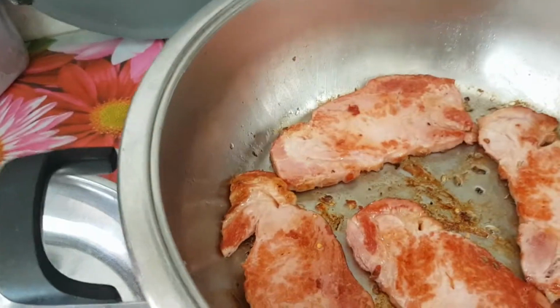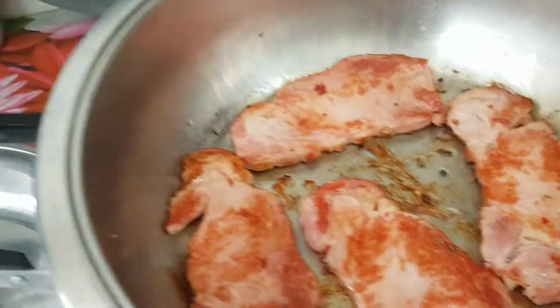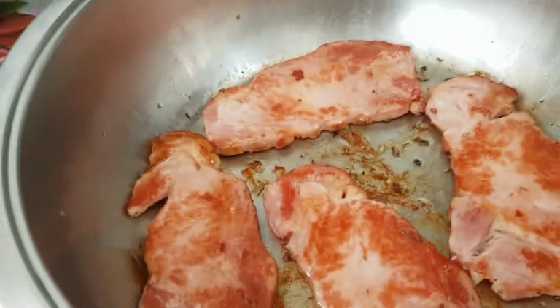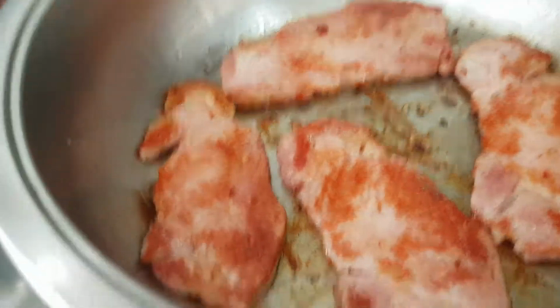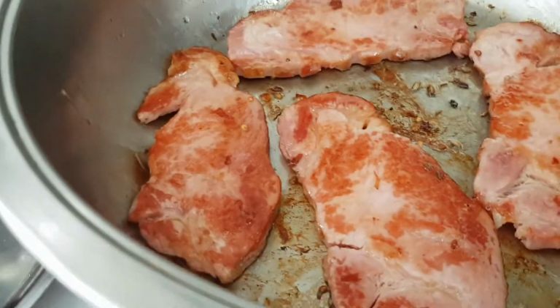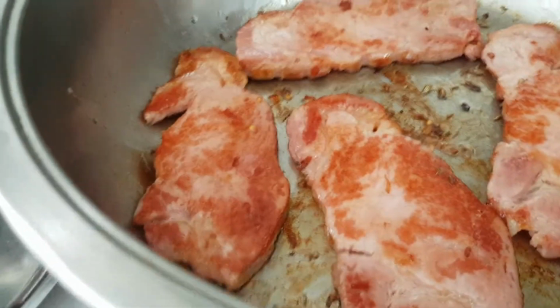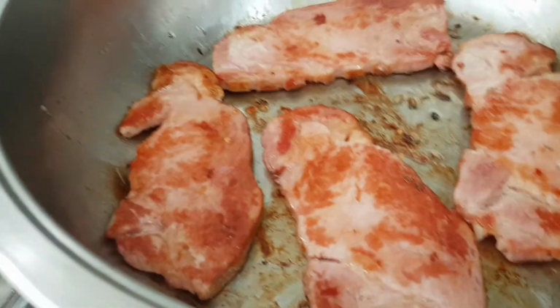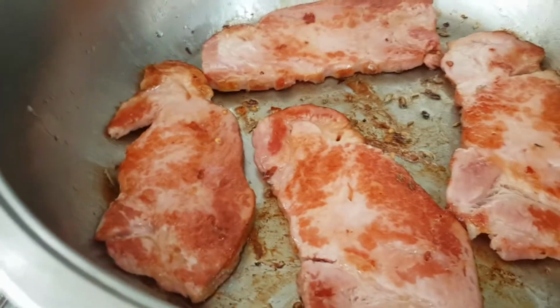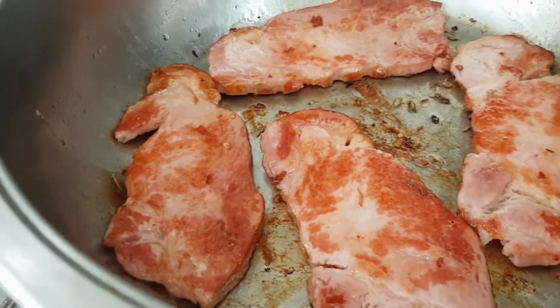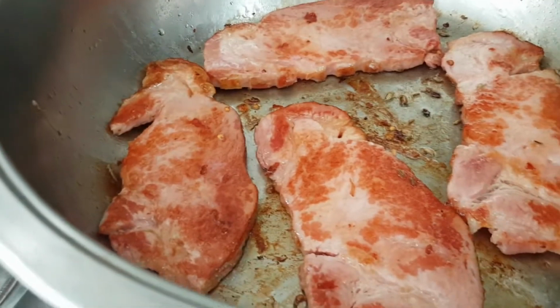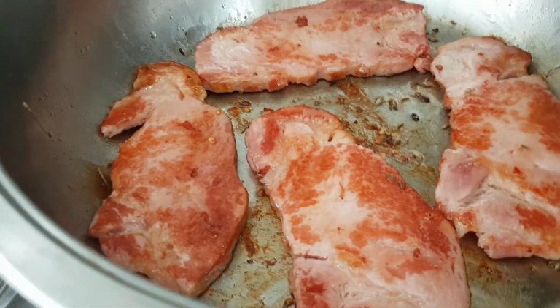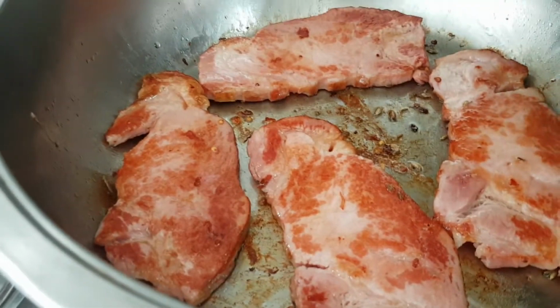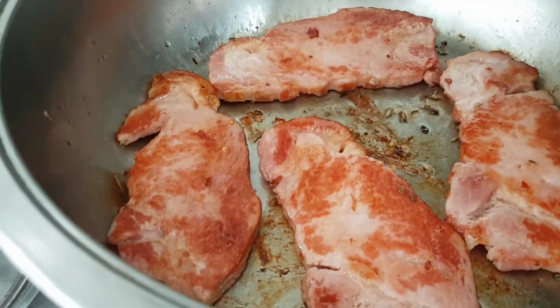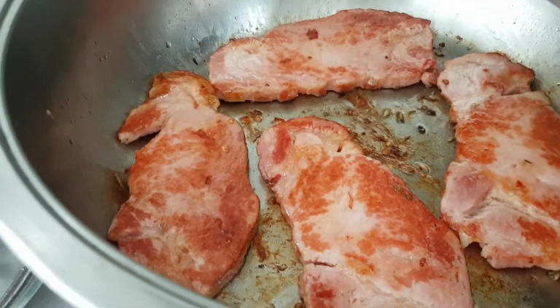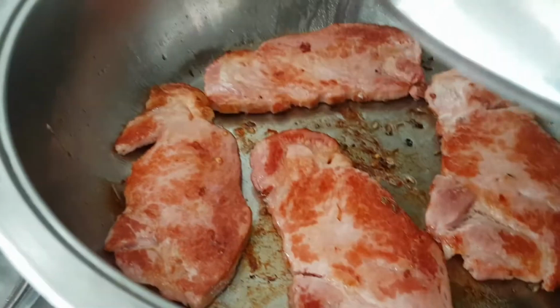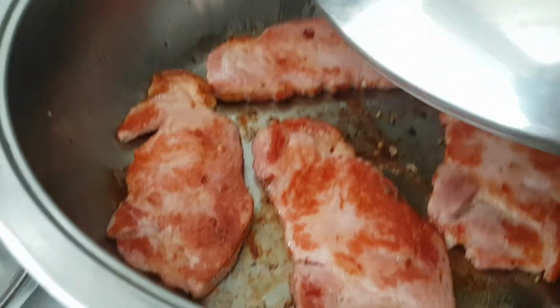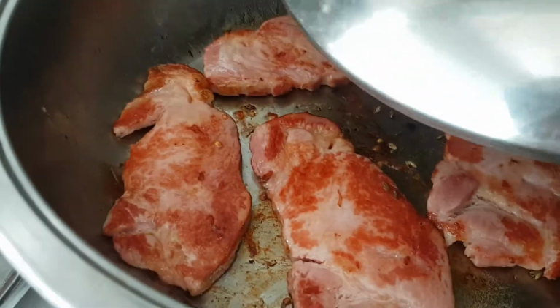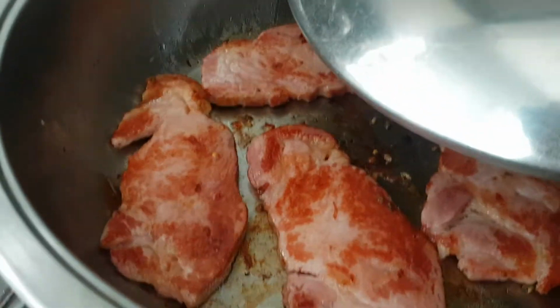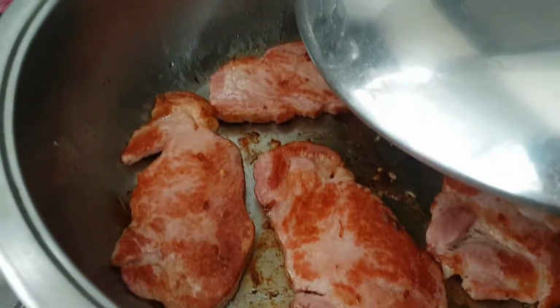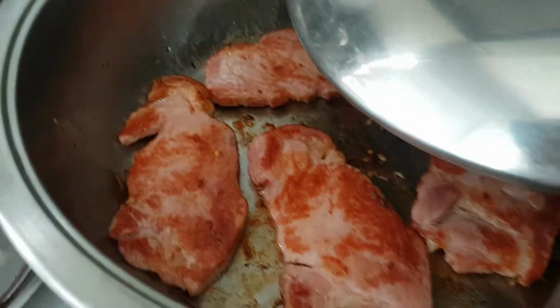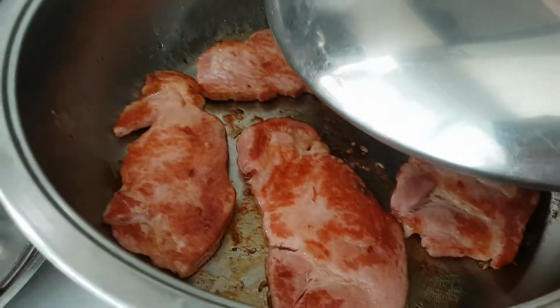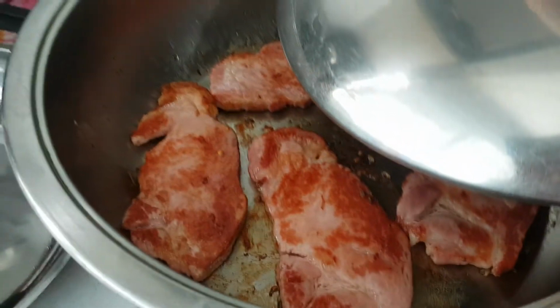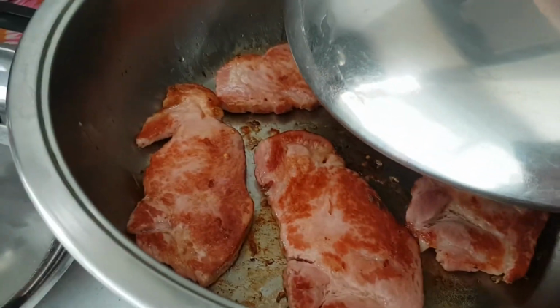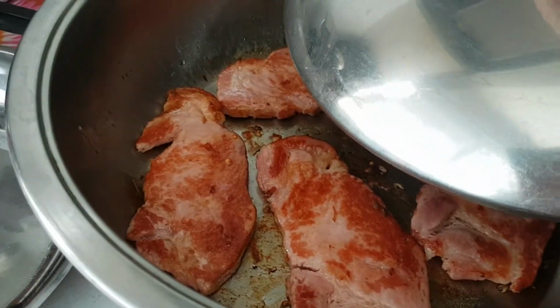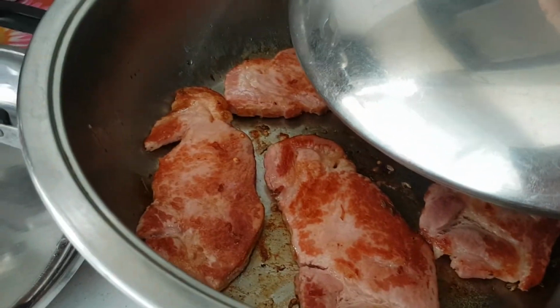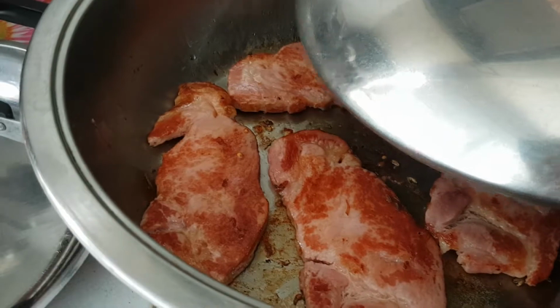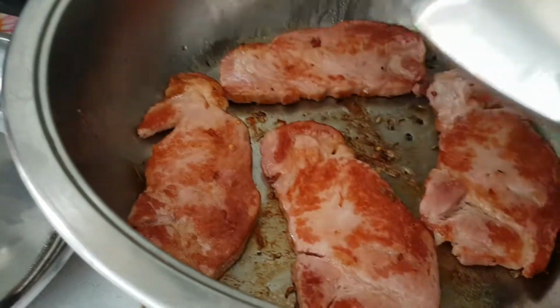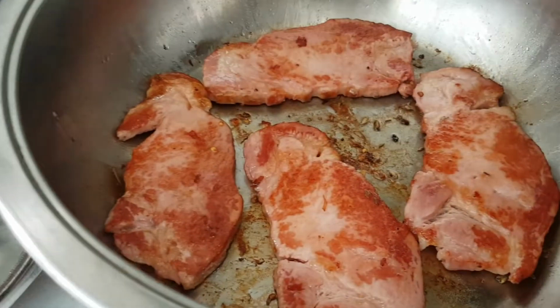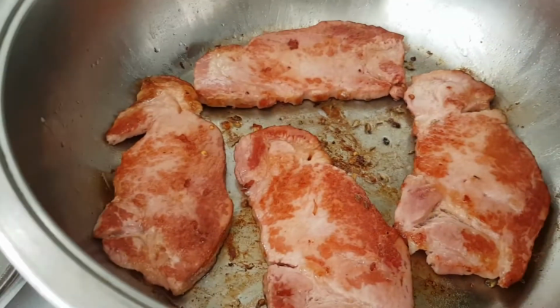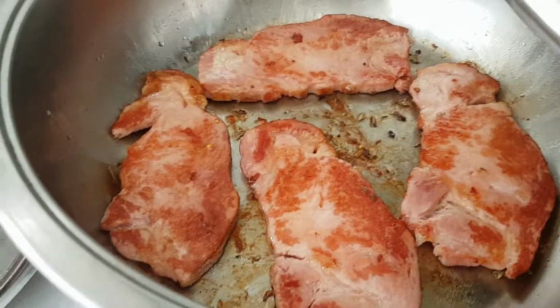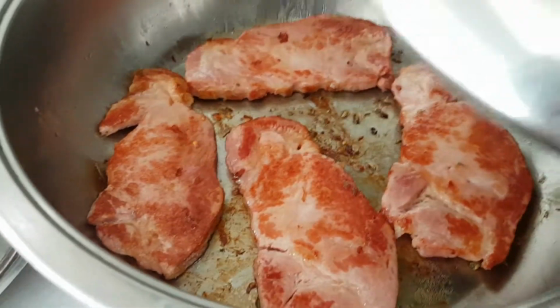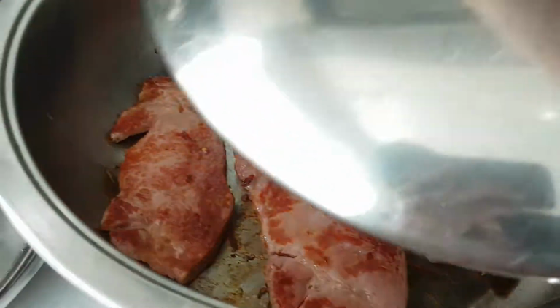Thank you for watching. This is one good idea of doing bacon in a pan without any oil — just bake it. Thank you.